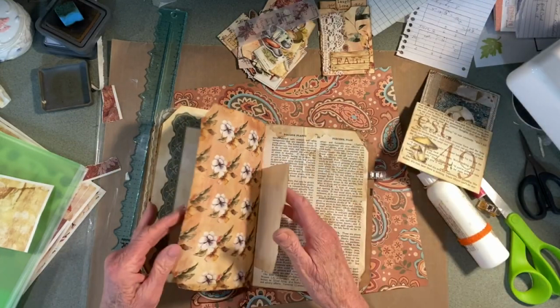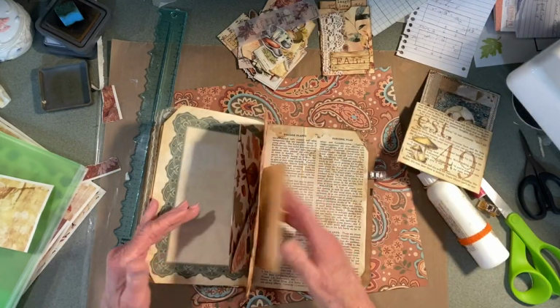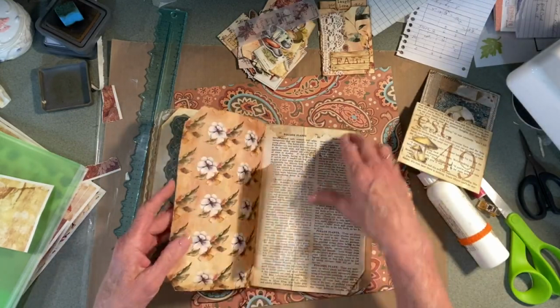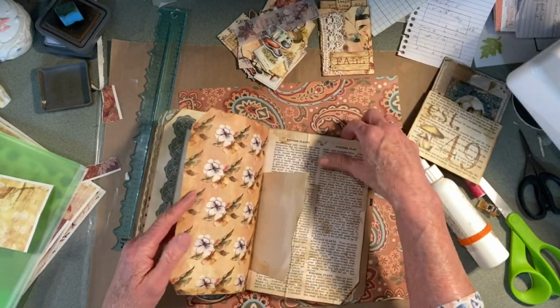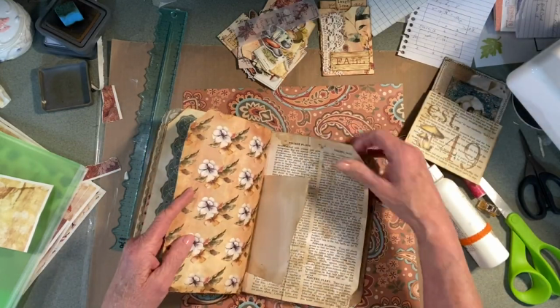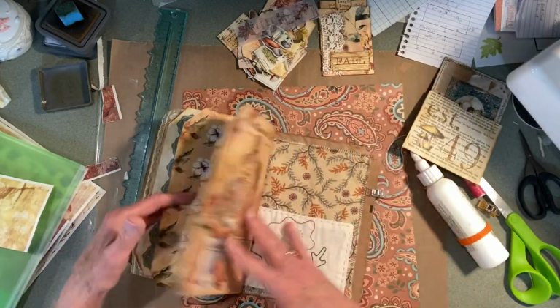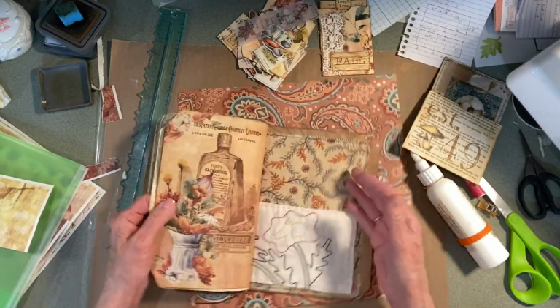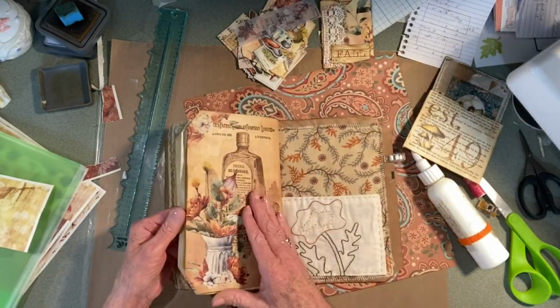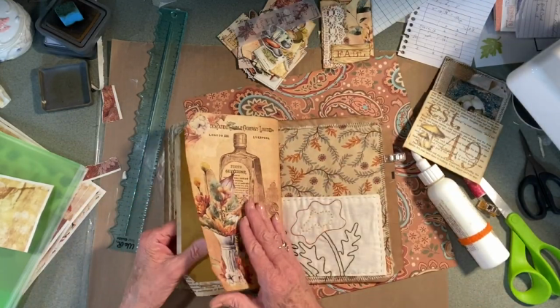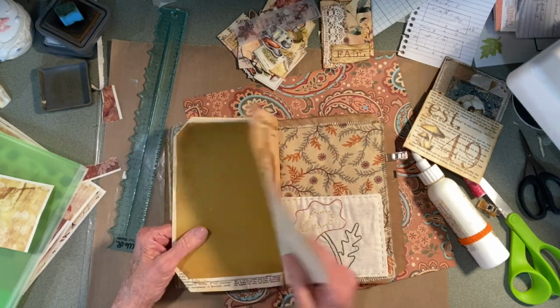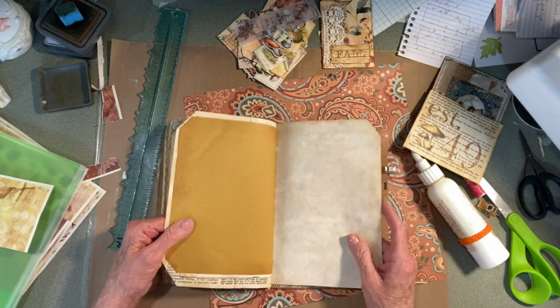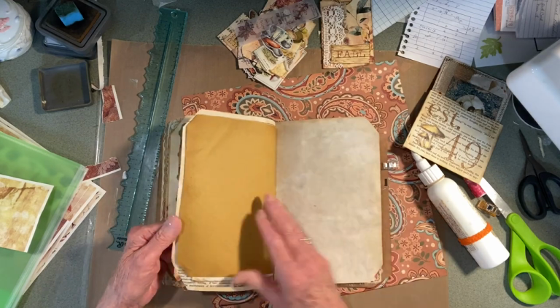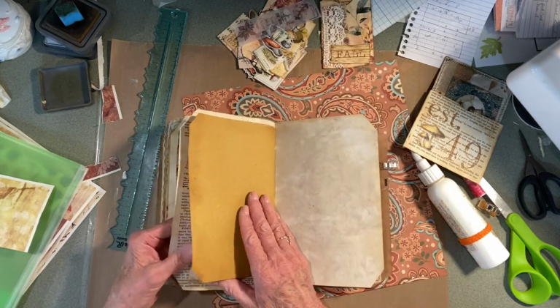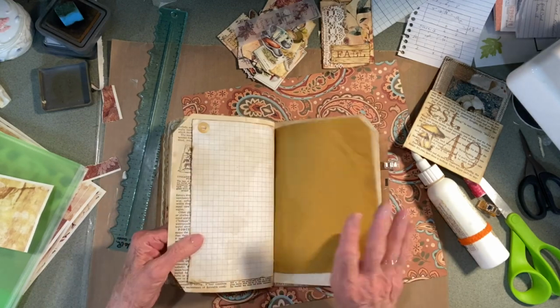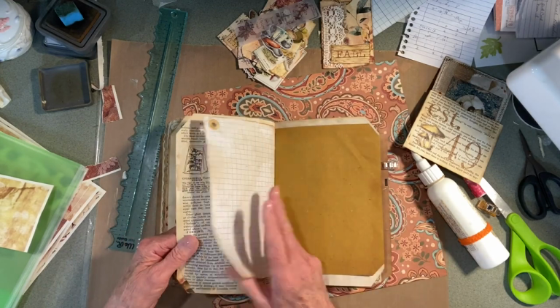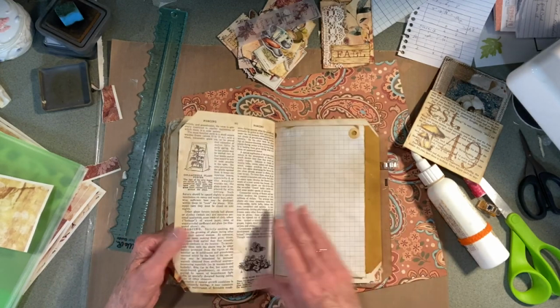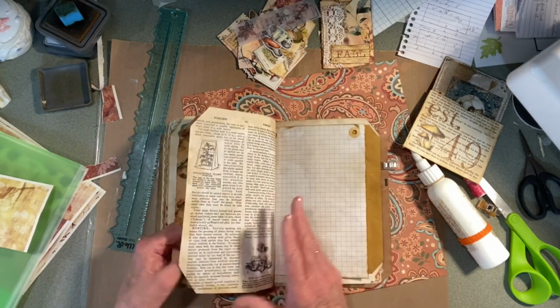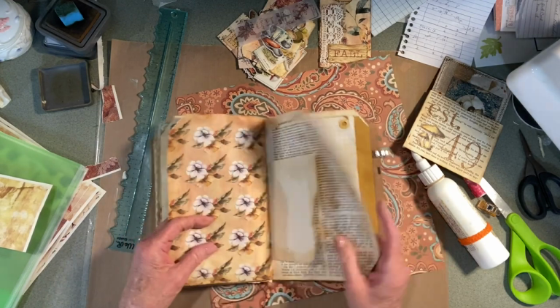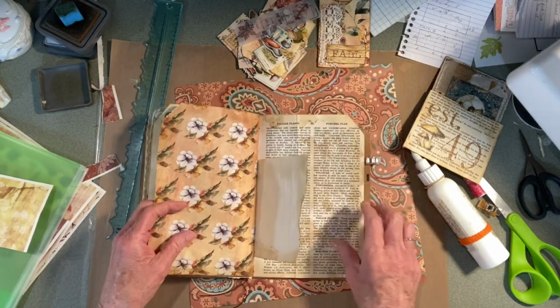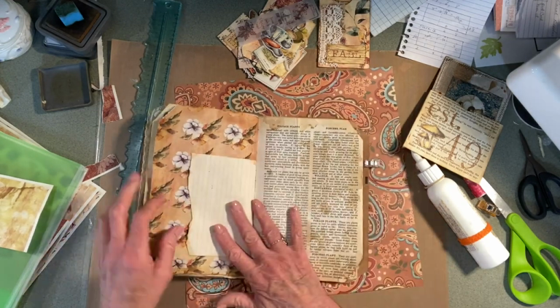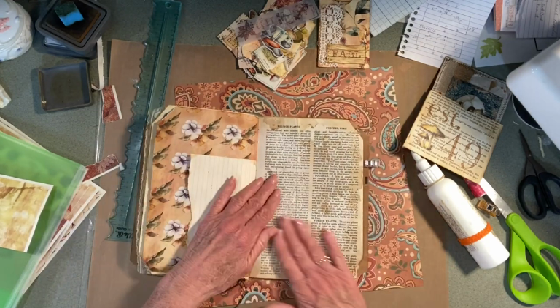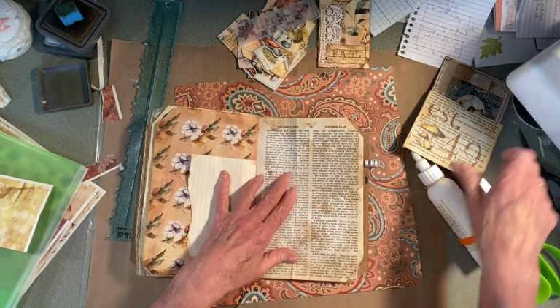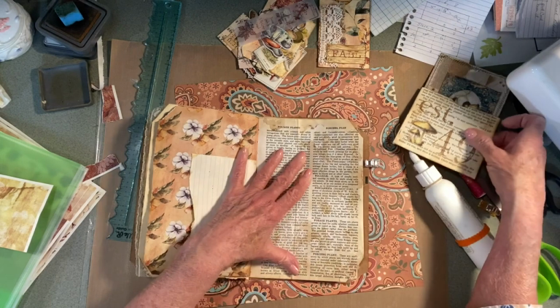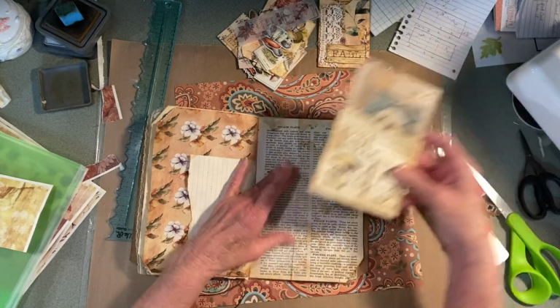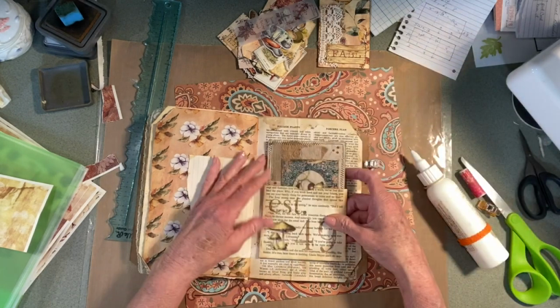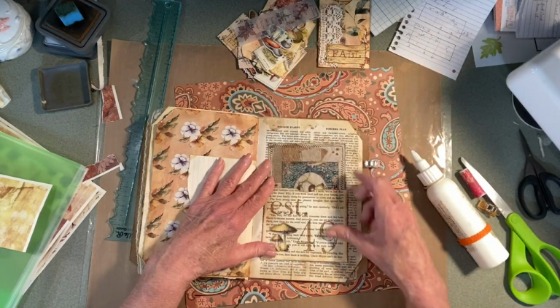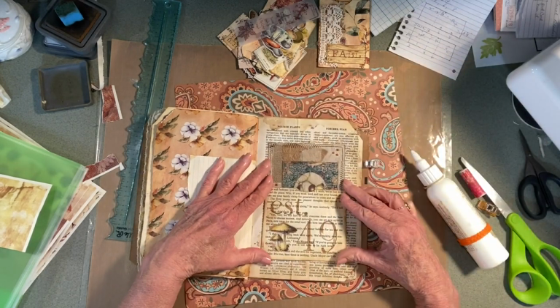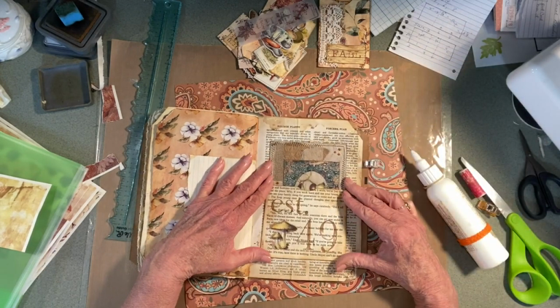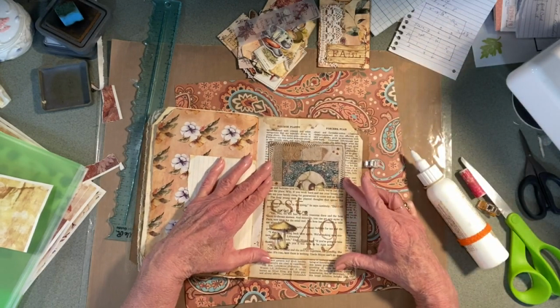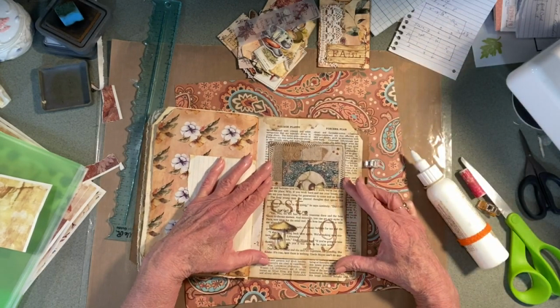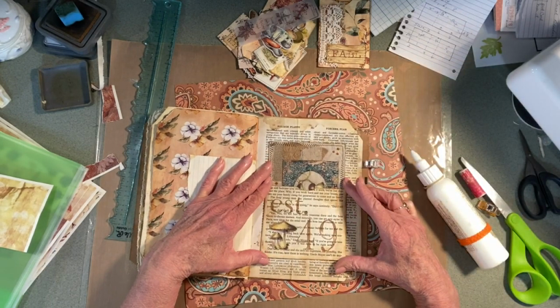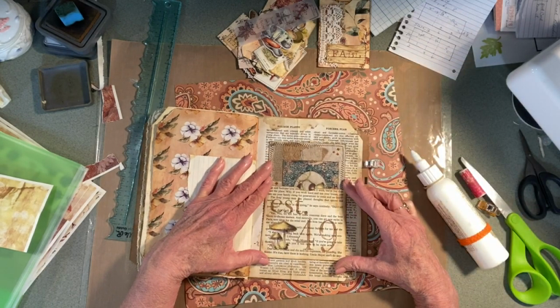I think there's 16 pages. So going four pages this way — oh, that's kind of cool. Book page on book page. Or does that look silly?